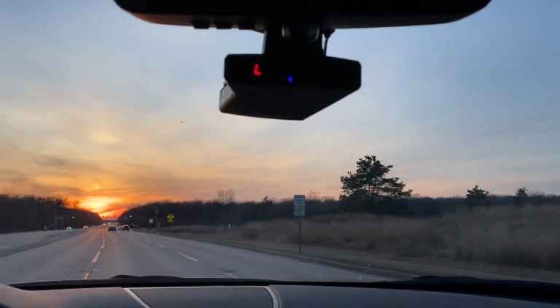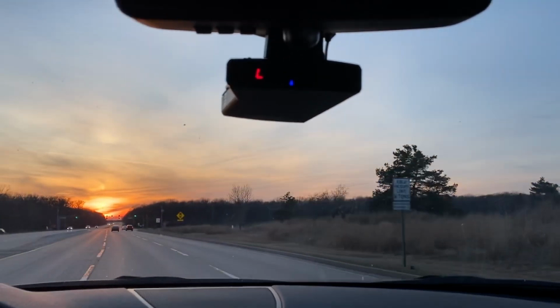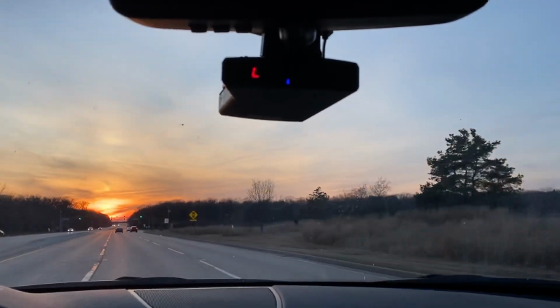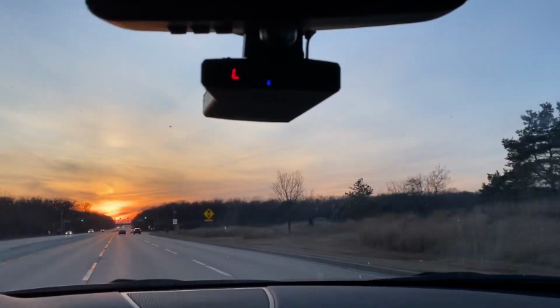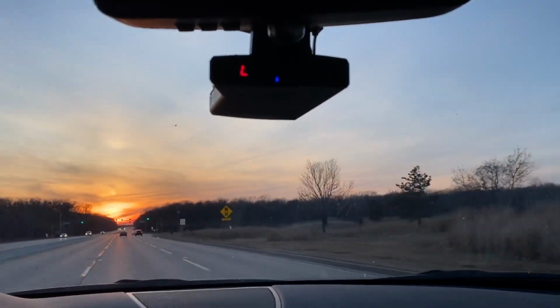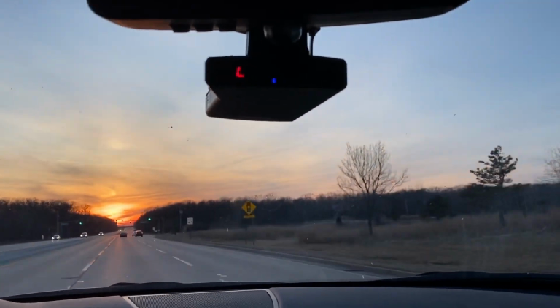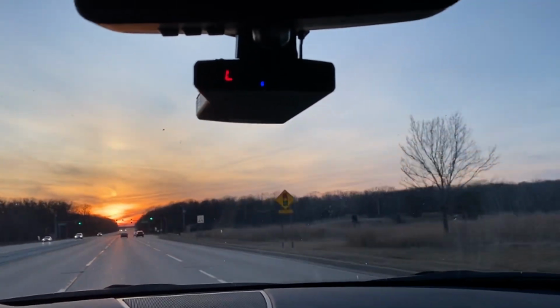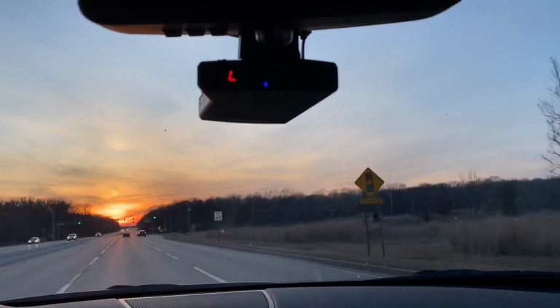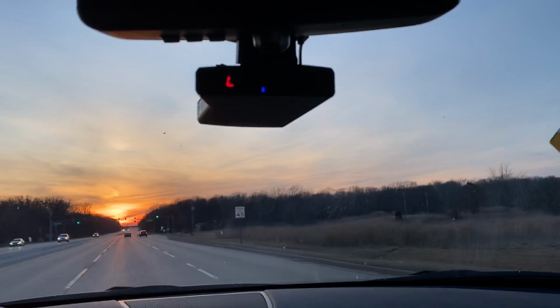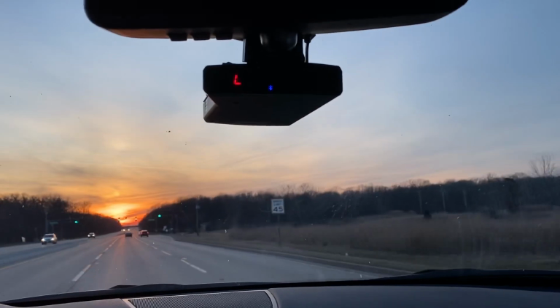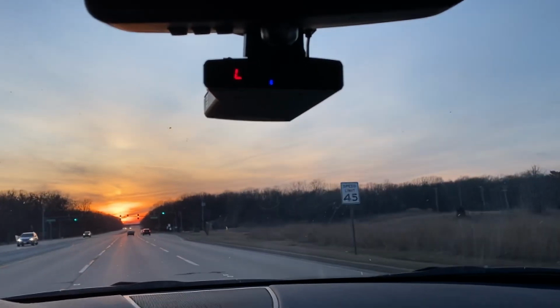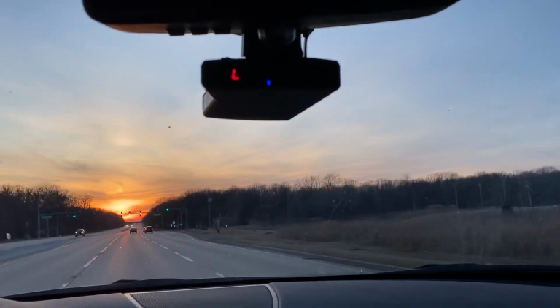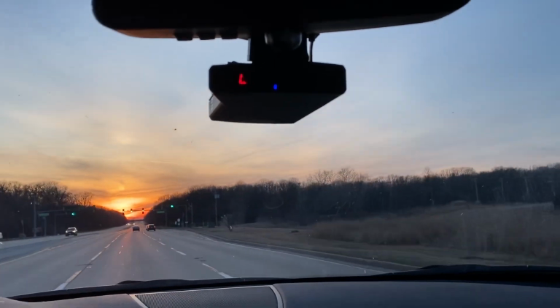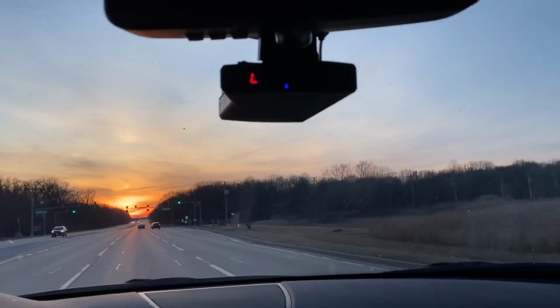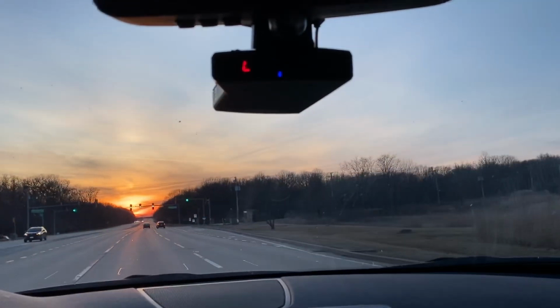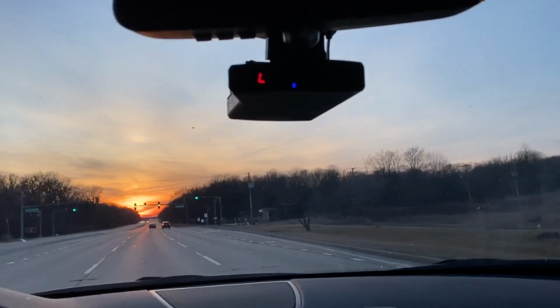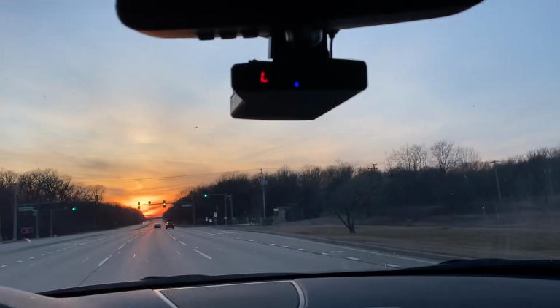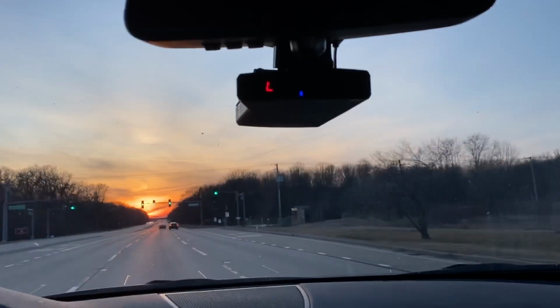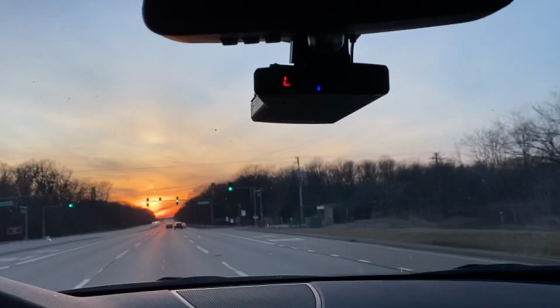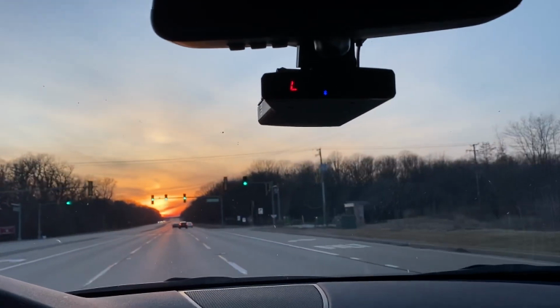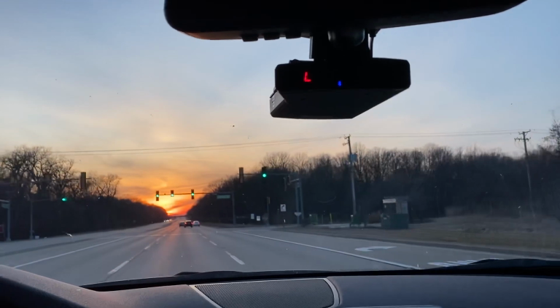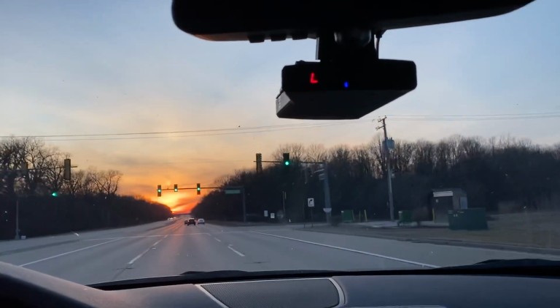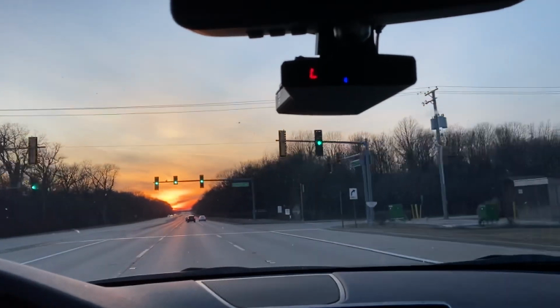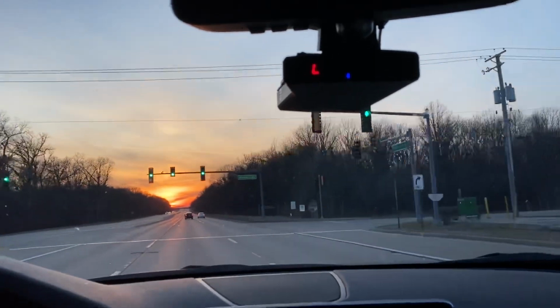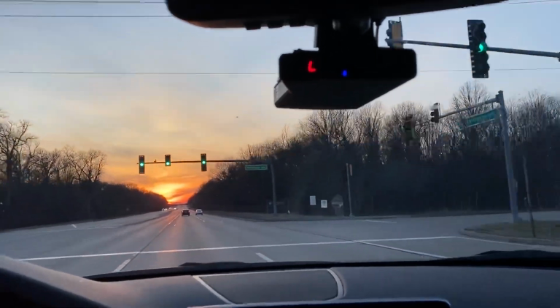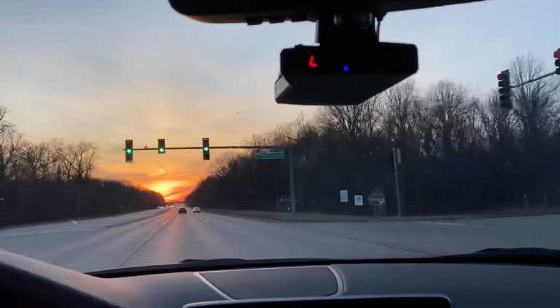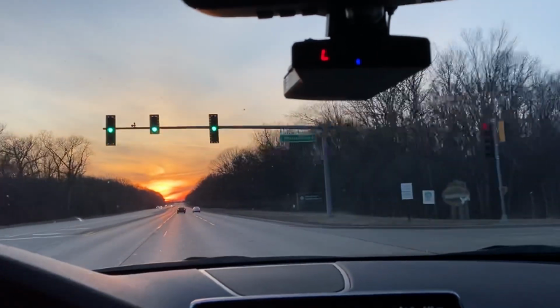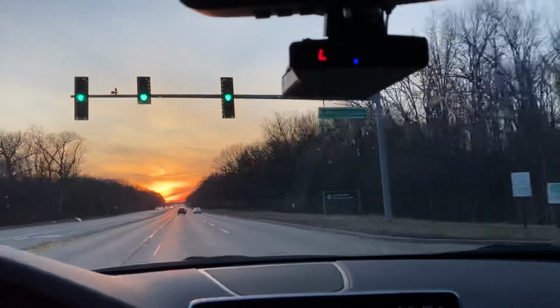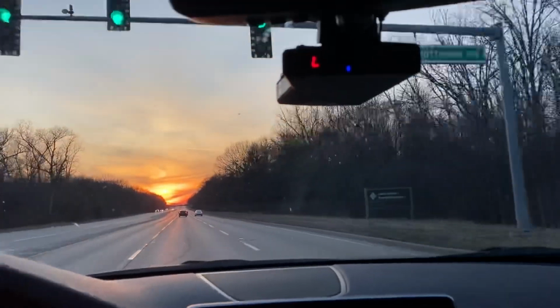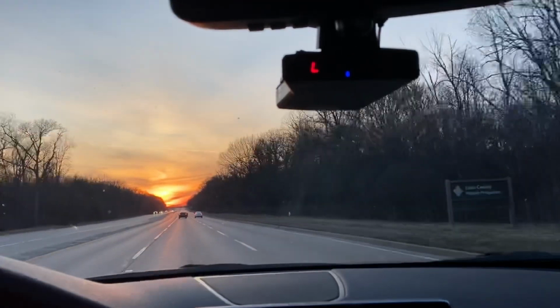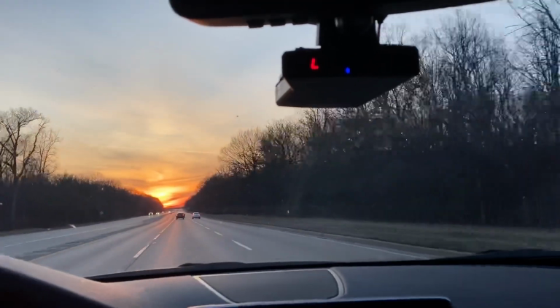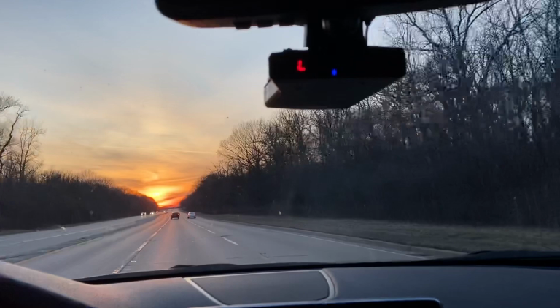Hey everybody! Right now we're conducting Valentine 1 KA testing and we'll see how well it does. I briefly picked up some KA frequency recently, so let's see if we can pick it up again.